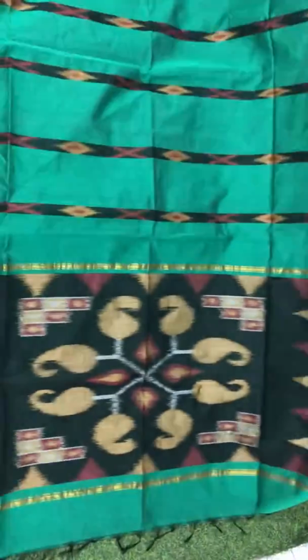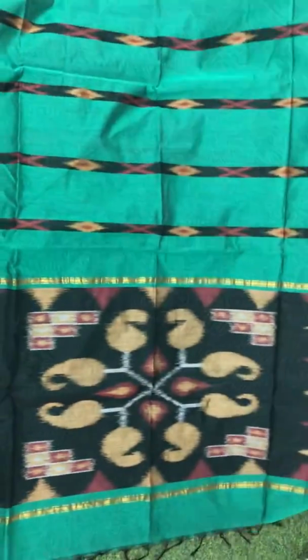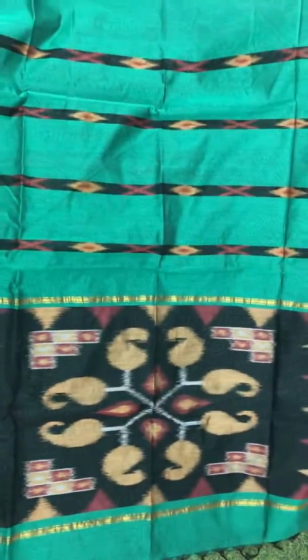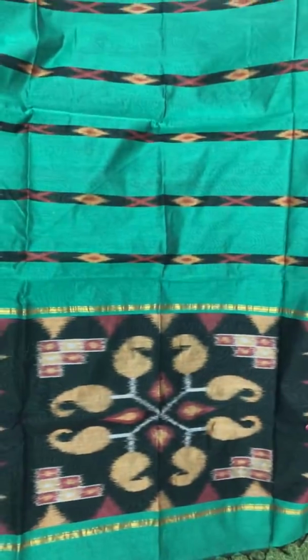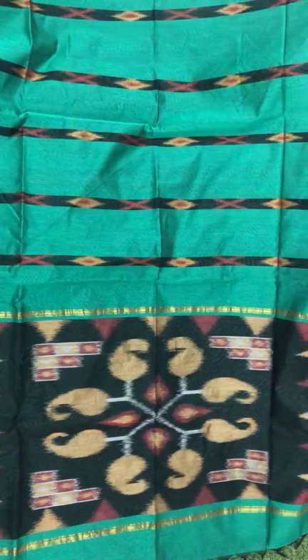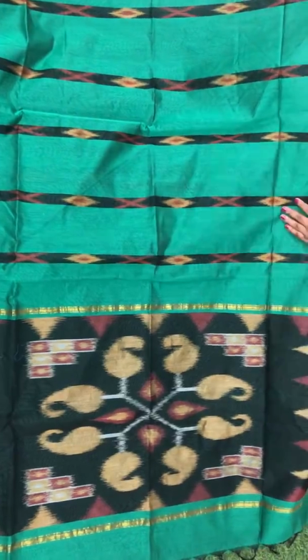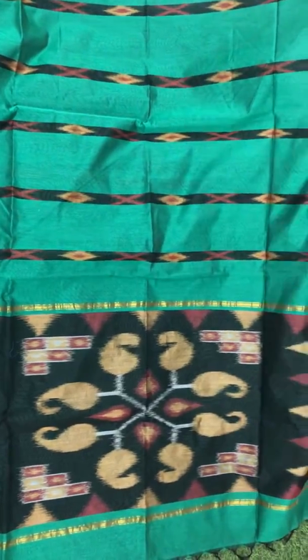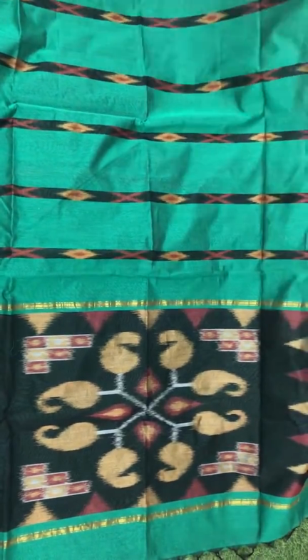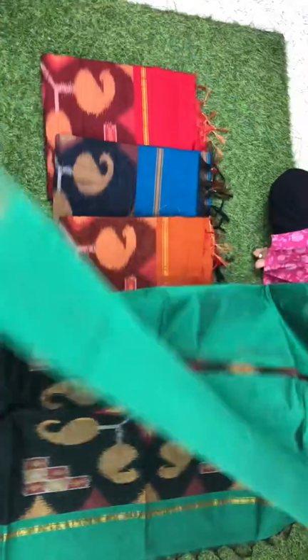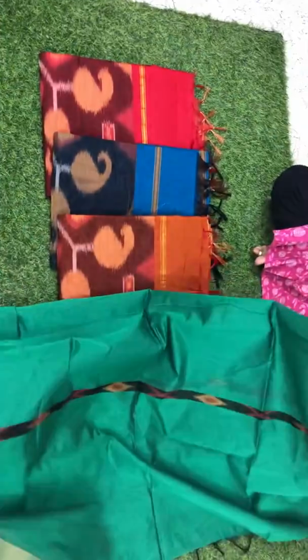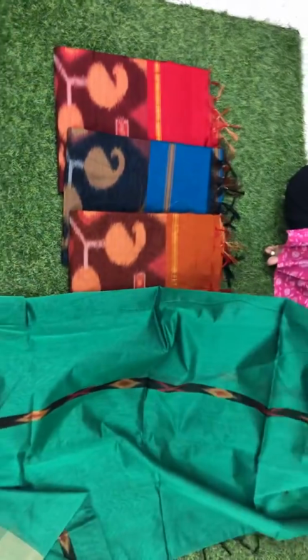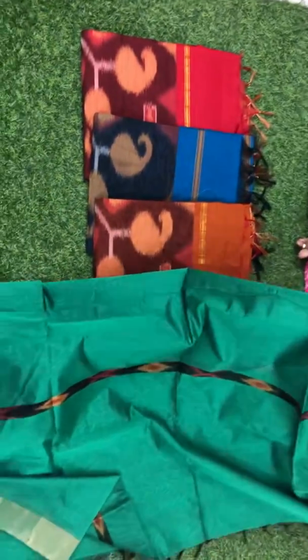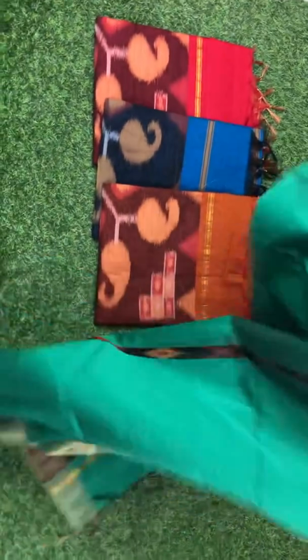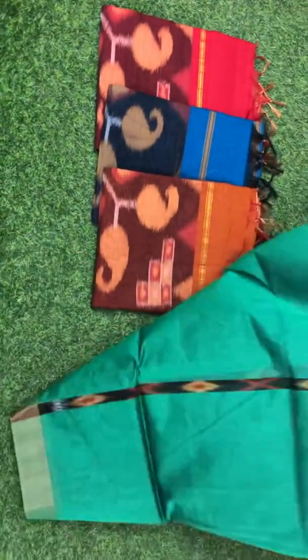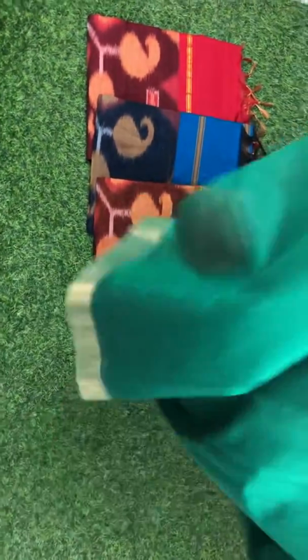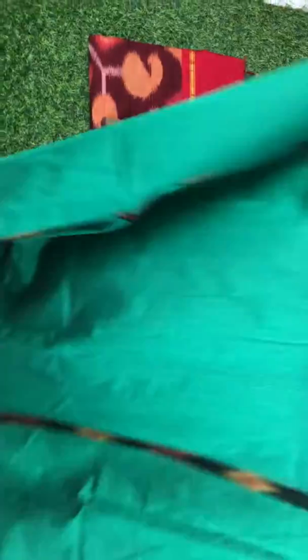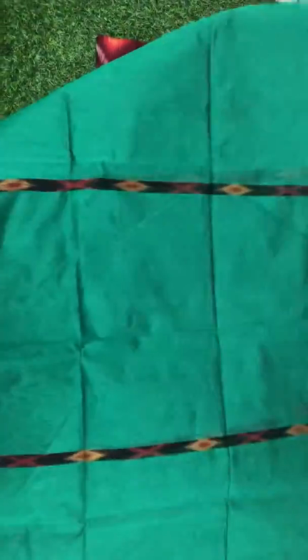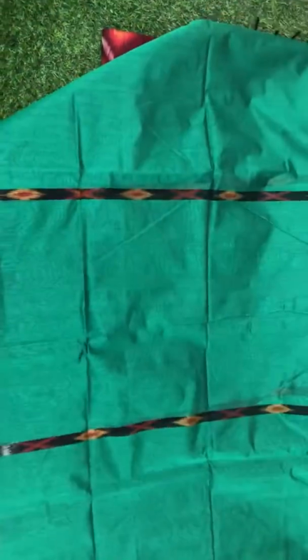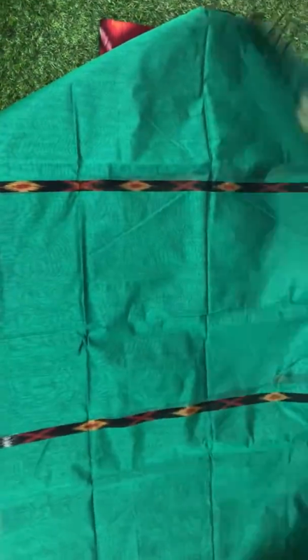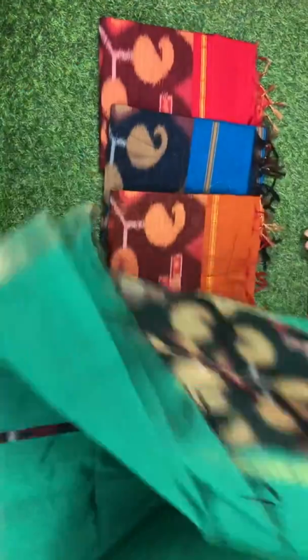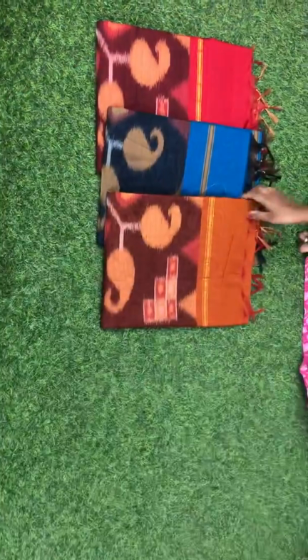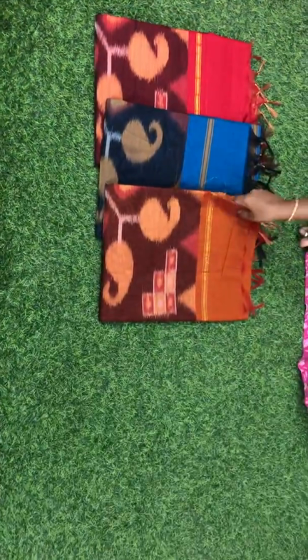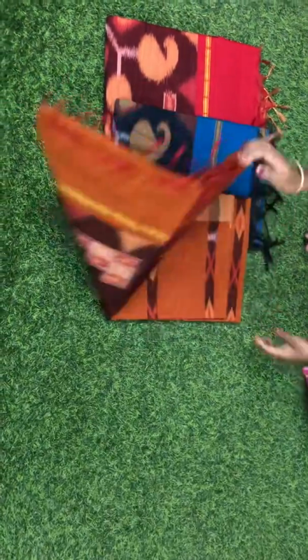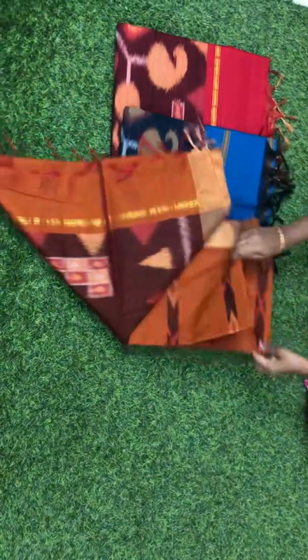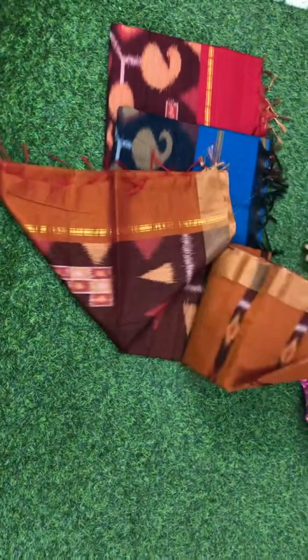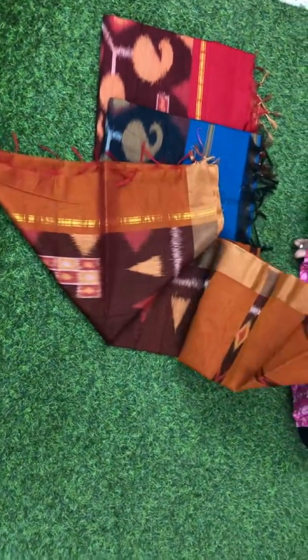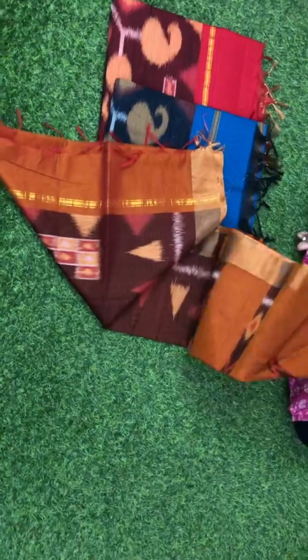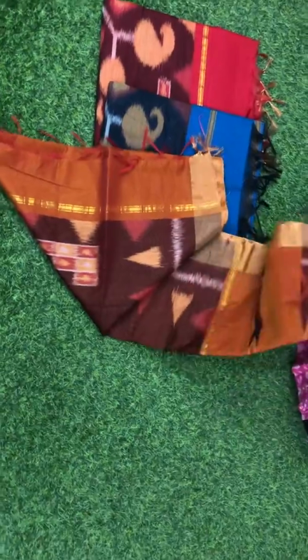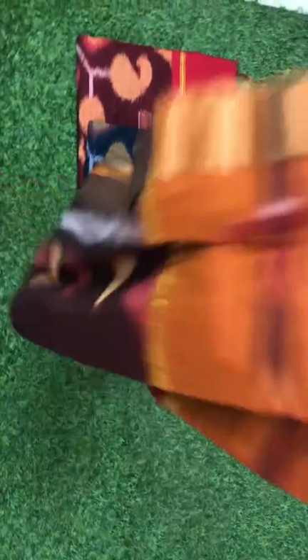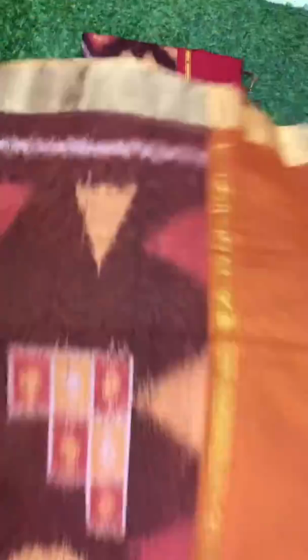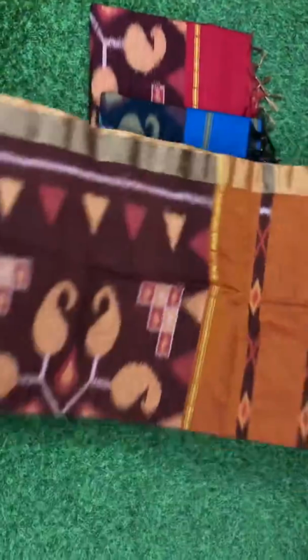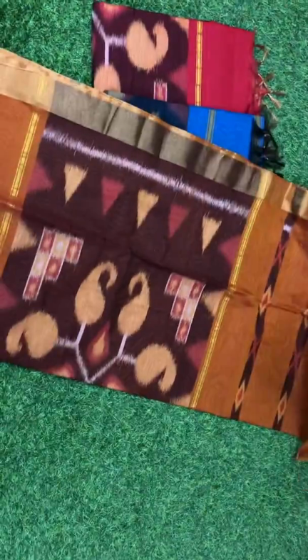This is the Pallu of the saree and this is the body part. This is how the whole saree comes. To book order, please call or WhatsApp at 999-4817-303.